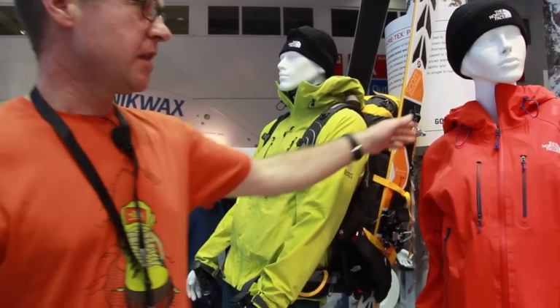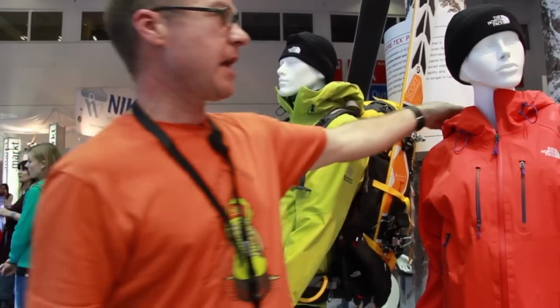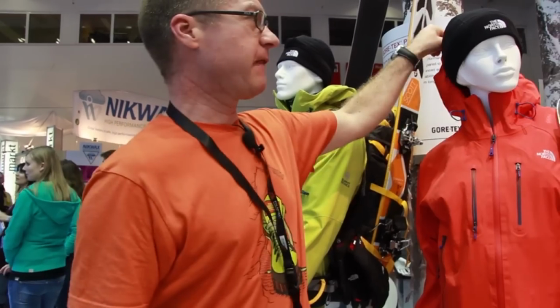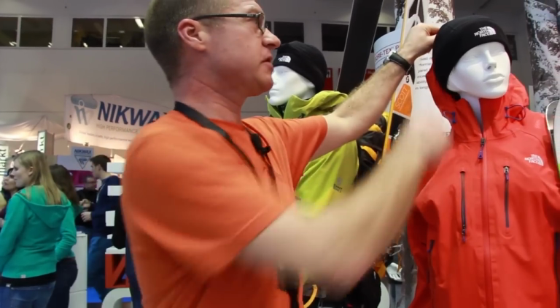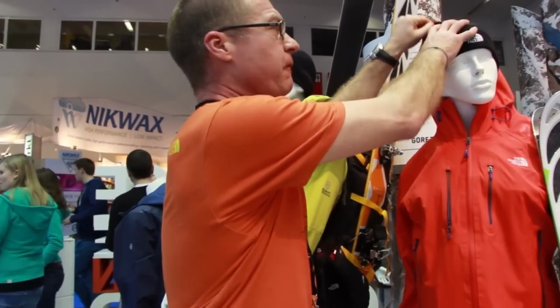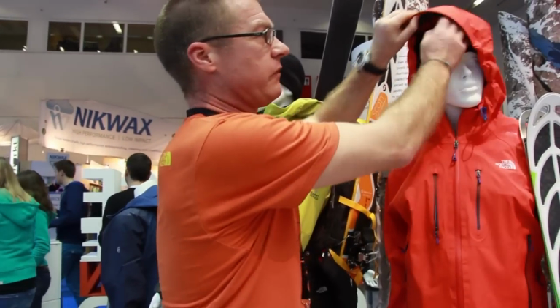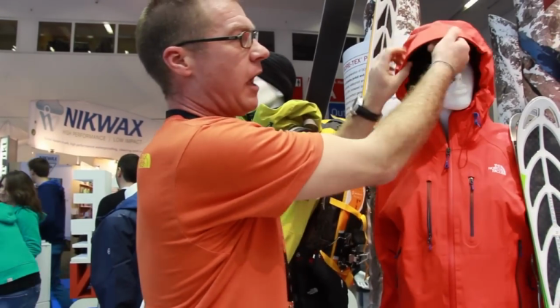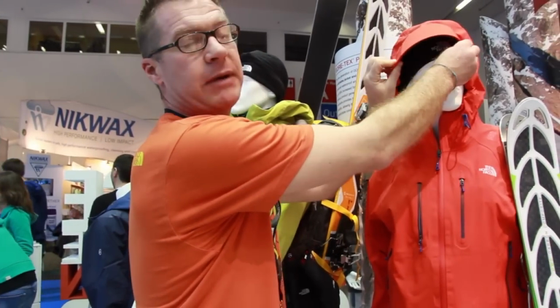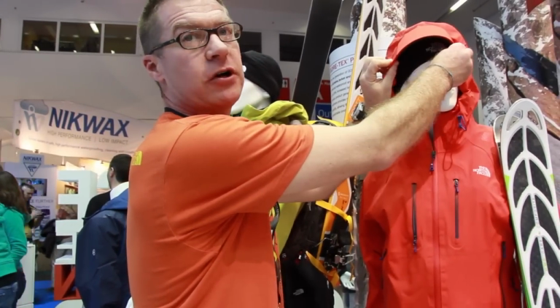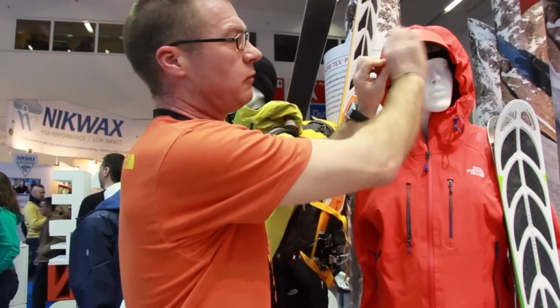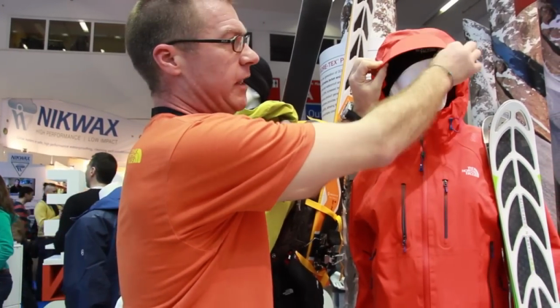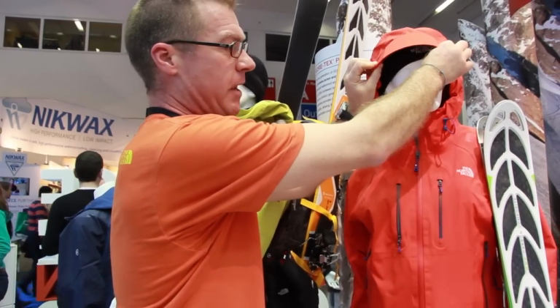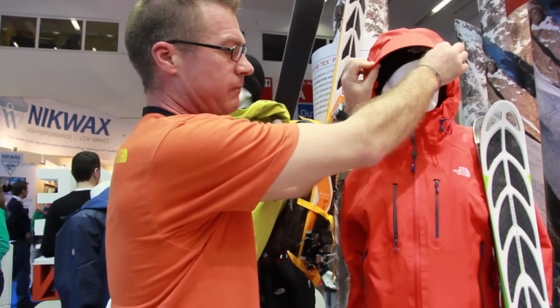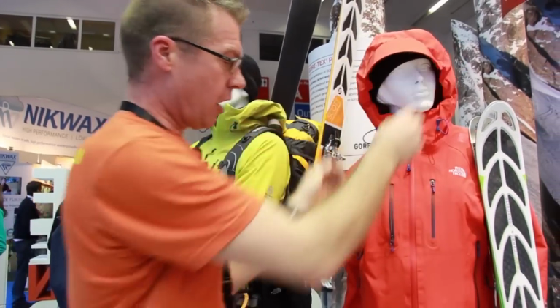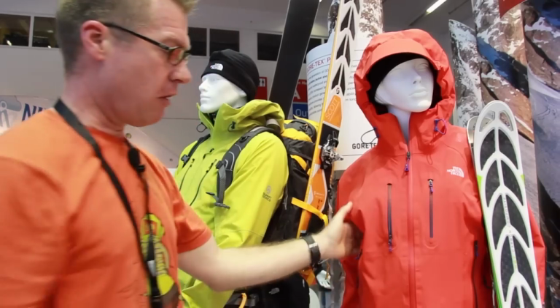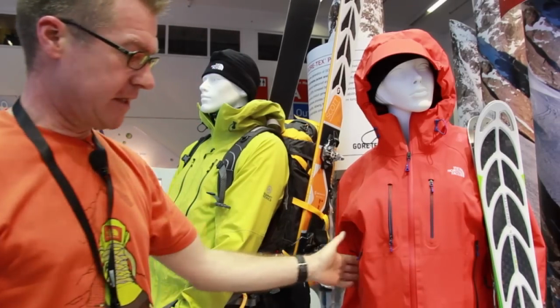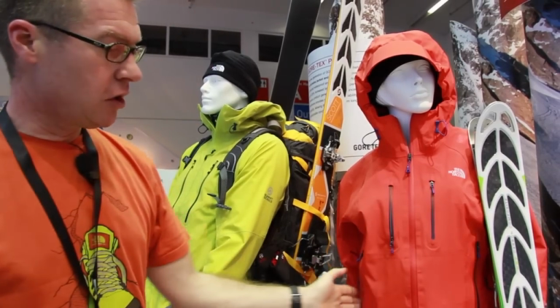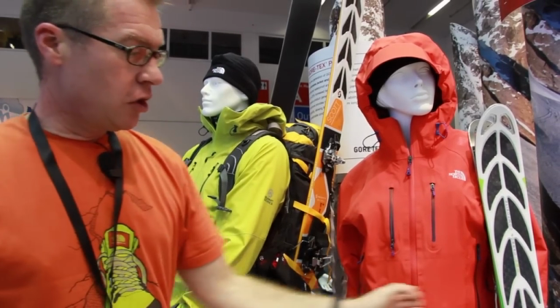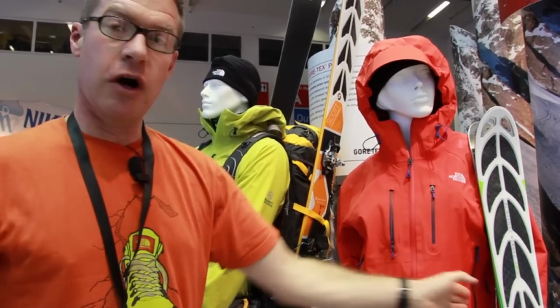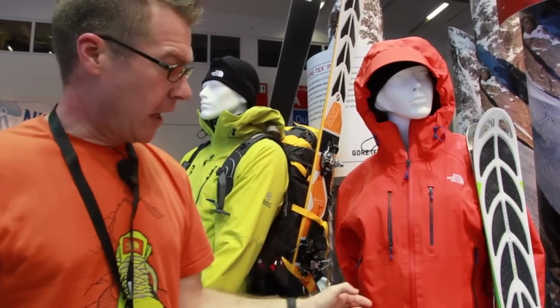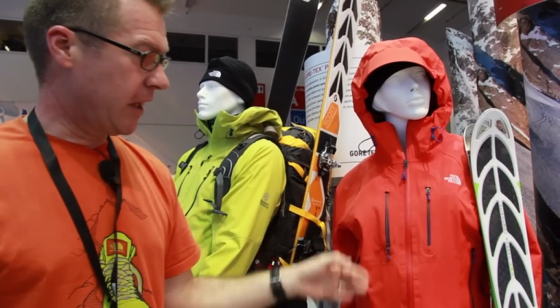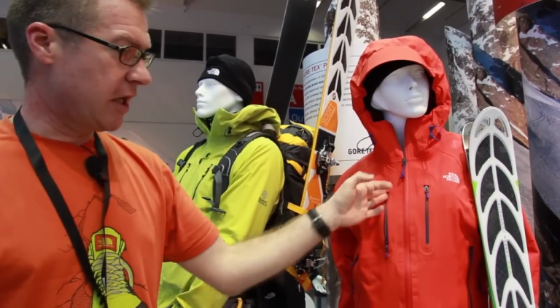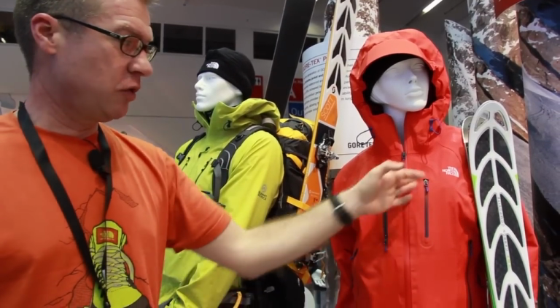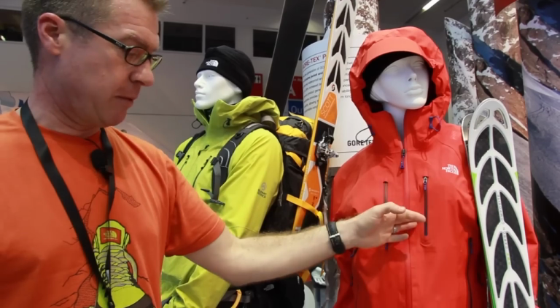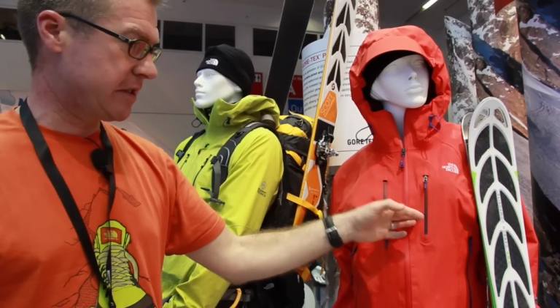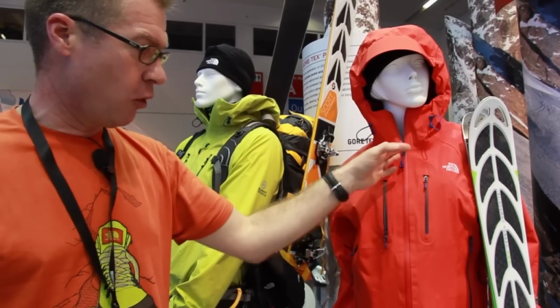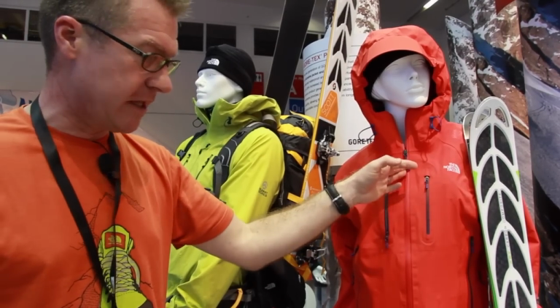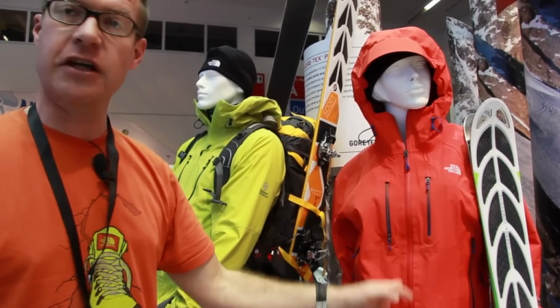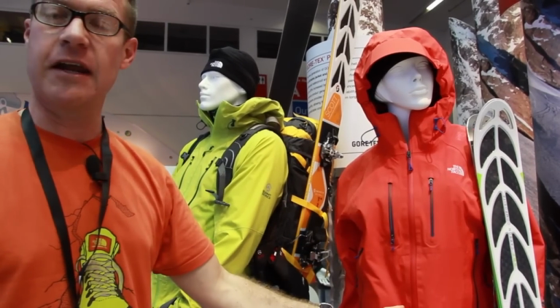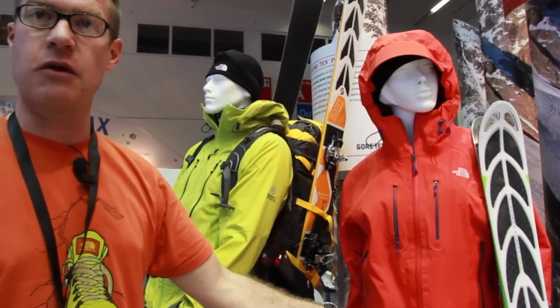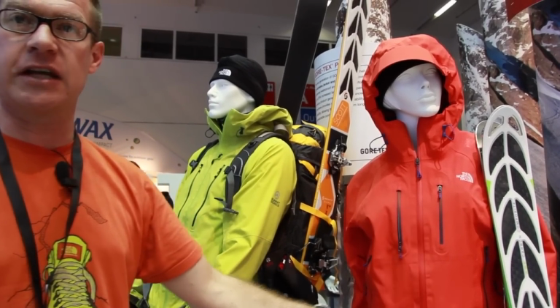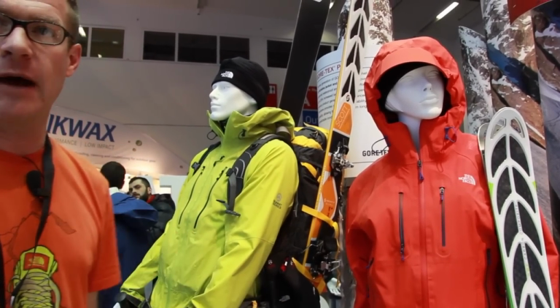The same key features: a full helmet-compatible hood with a laminated peak, underarm venting, two arm hand pockets and two chest pockets, and all the zippers are in a PU coating format.